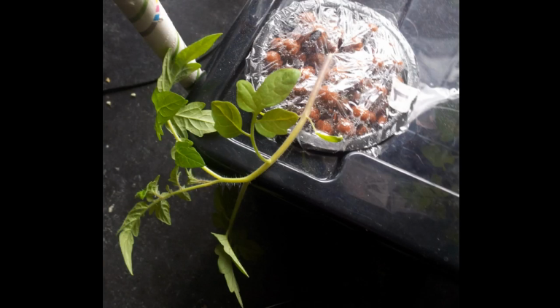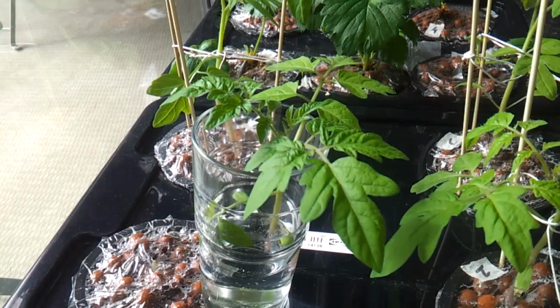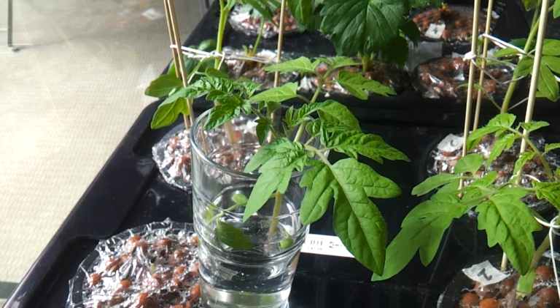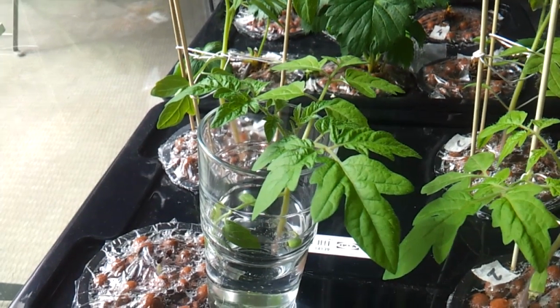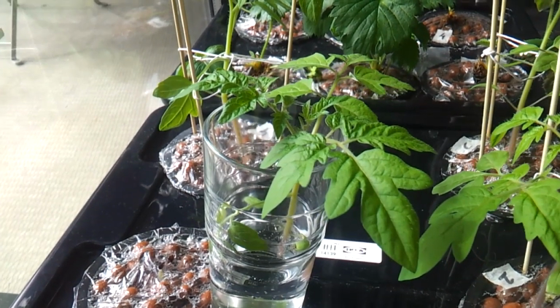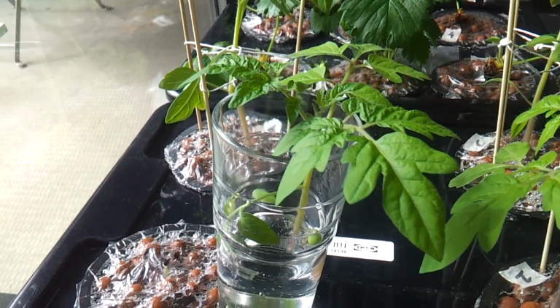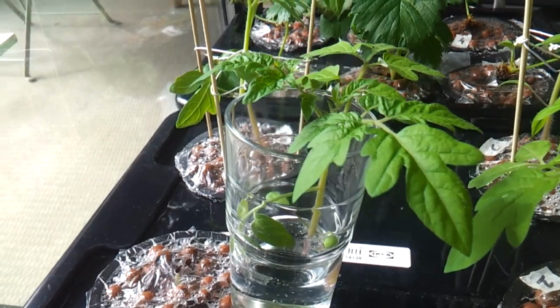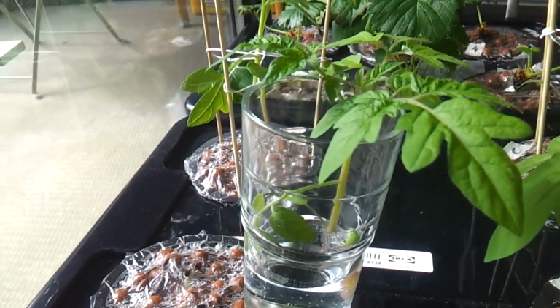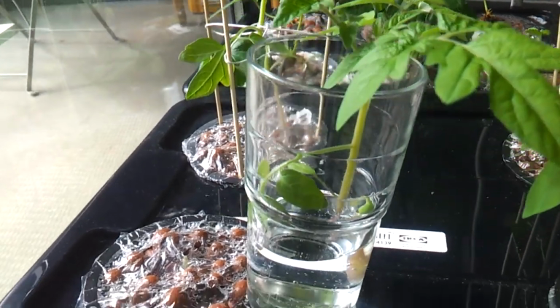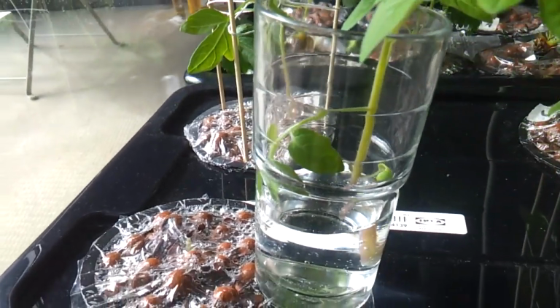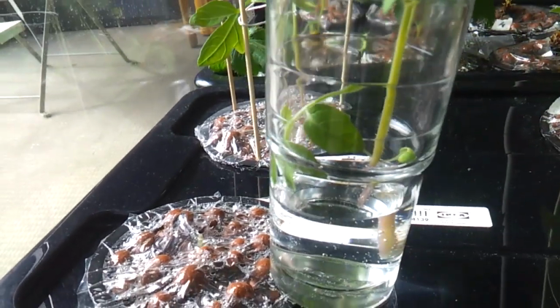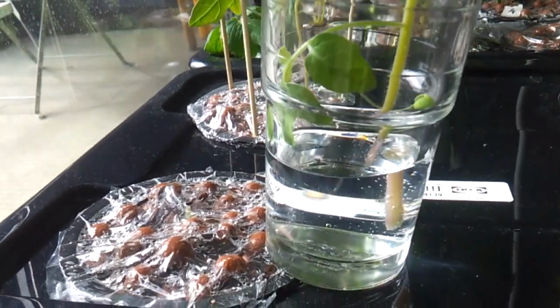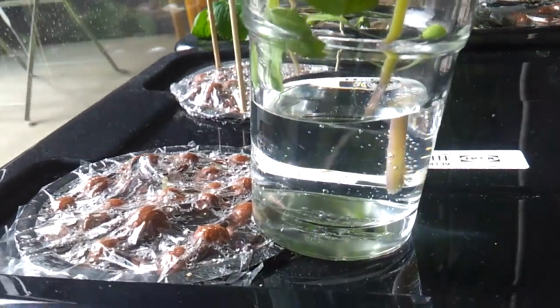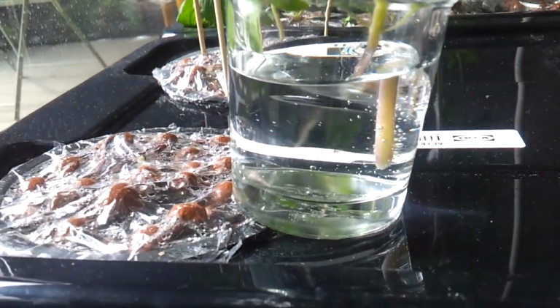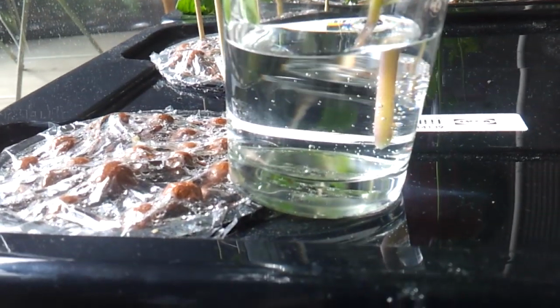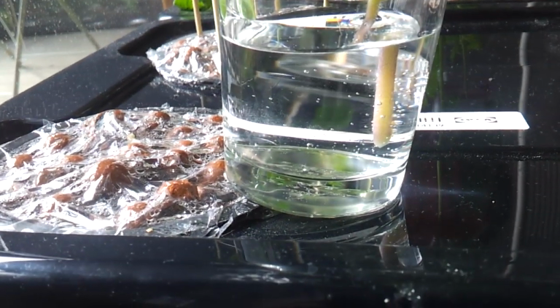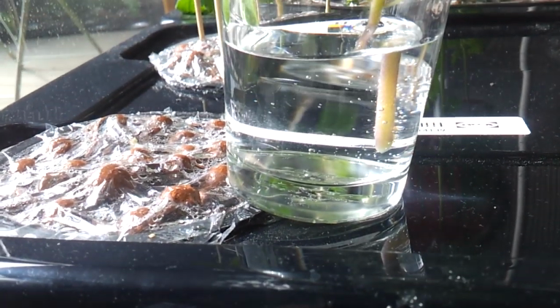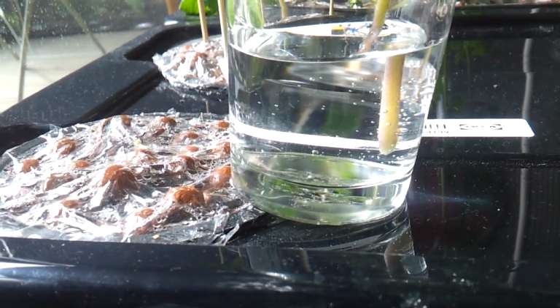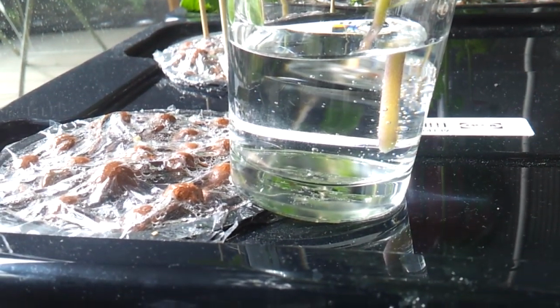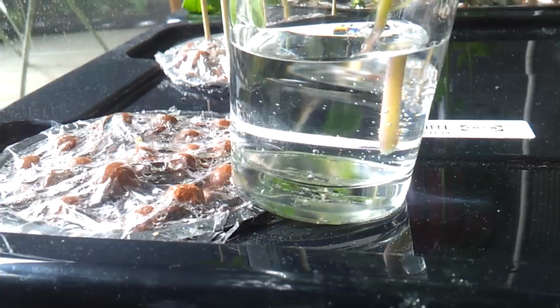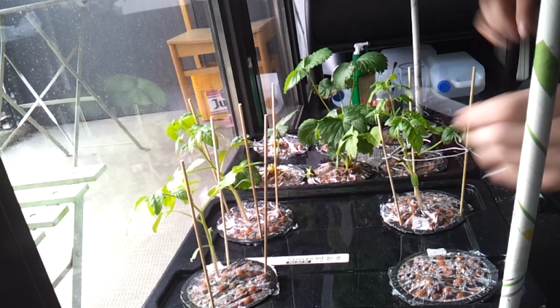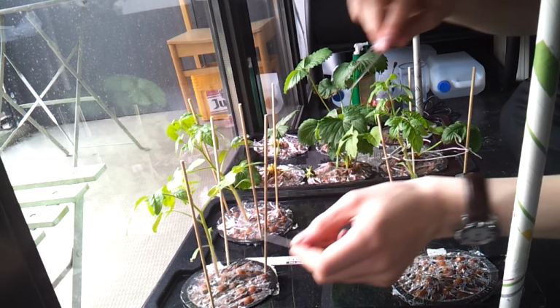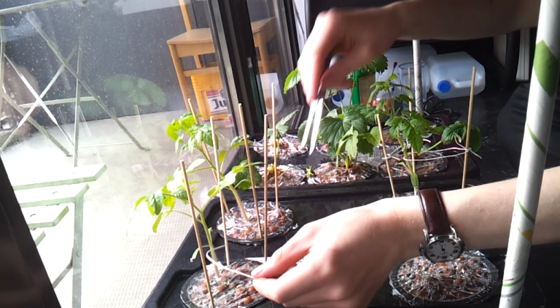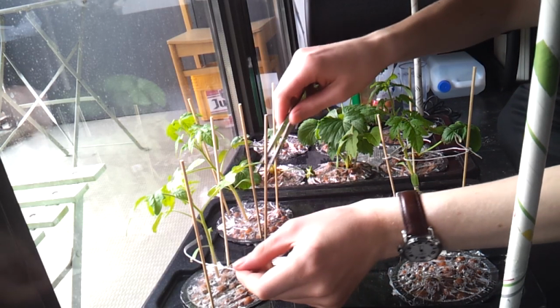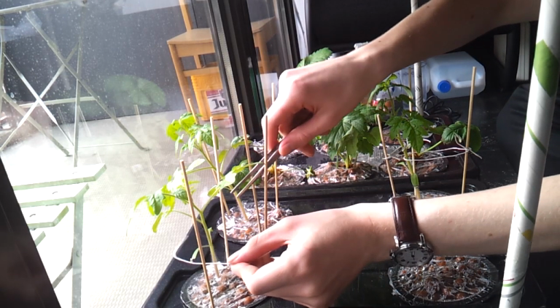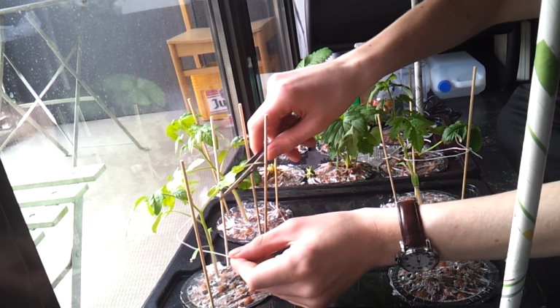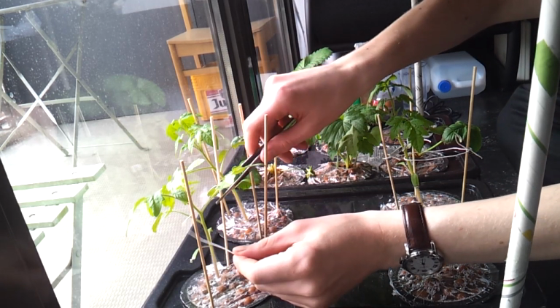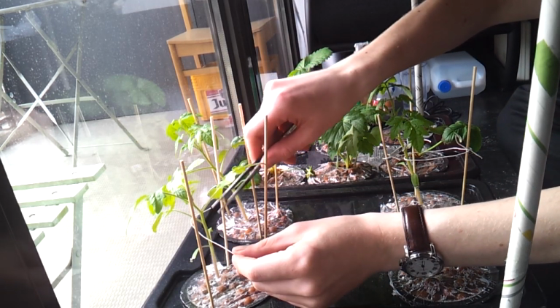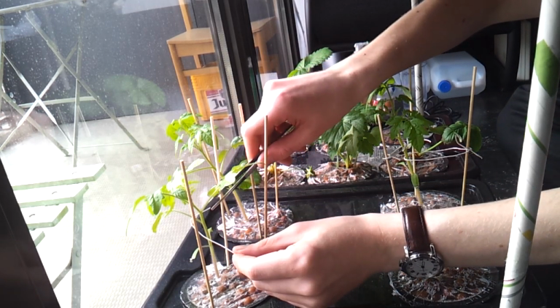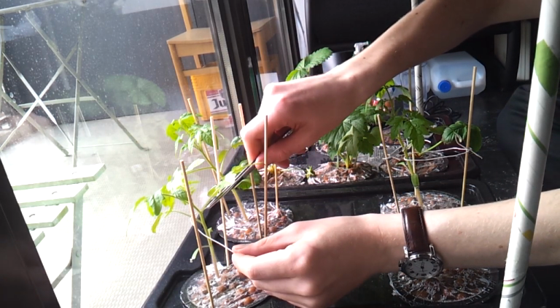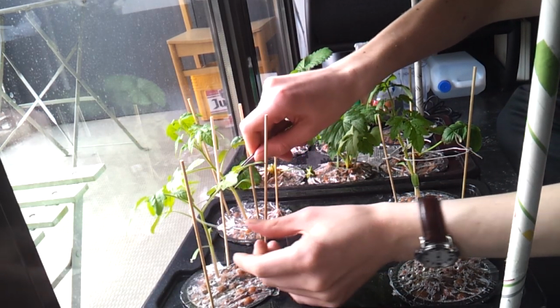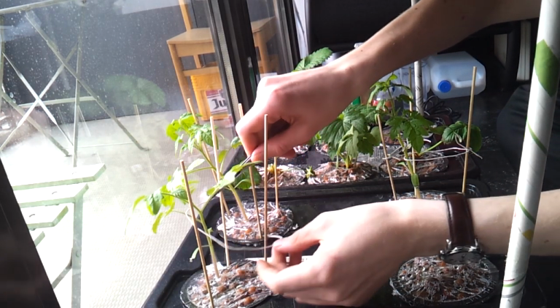When I came back after the weekend I found that one of them had broken off at the stem. Luckily it still looked viable so I placed it in a glass of water, hopefully so it'll grow some new roots and I can put it back inside its net cup. I supported the remaining plants using wood picks and some rope to prevent them from falling over.